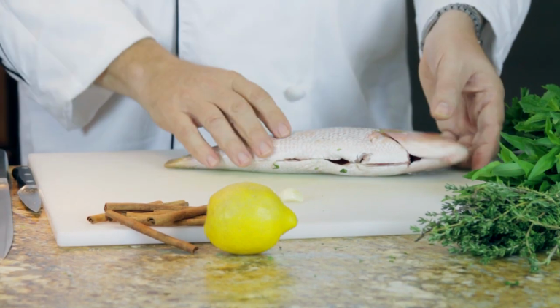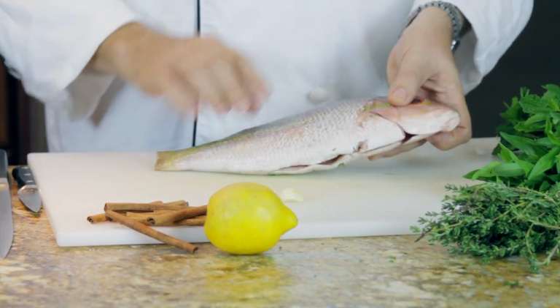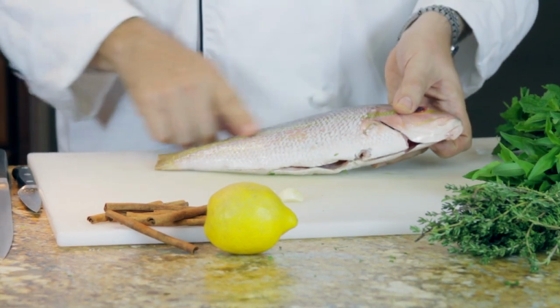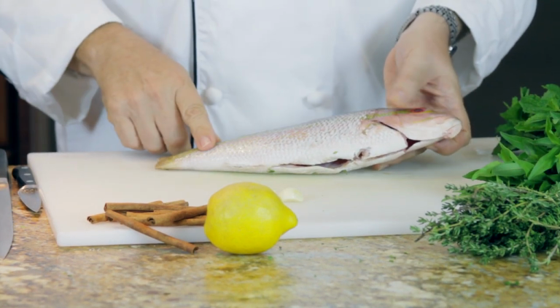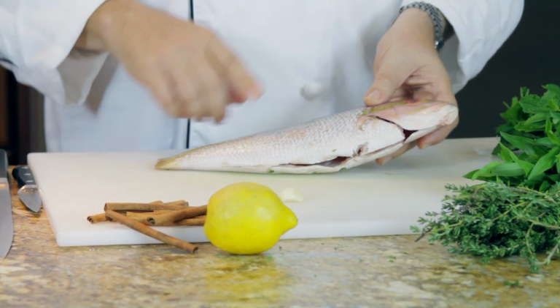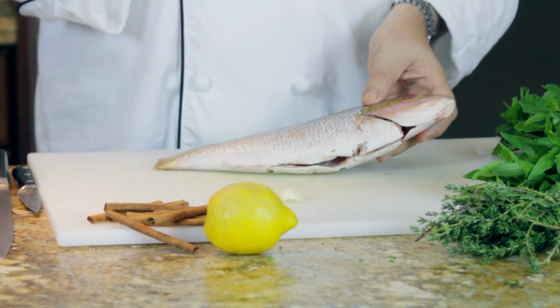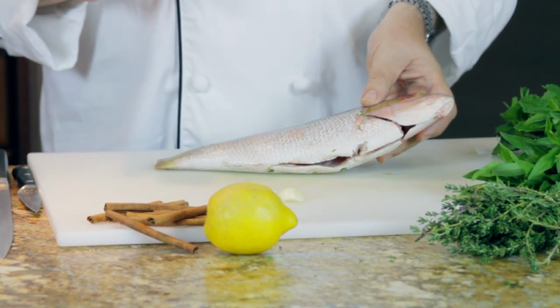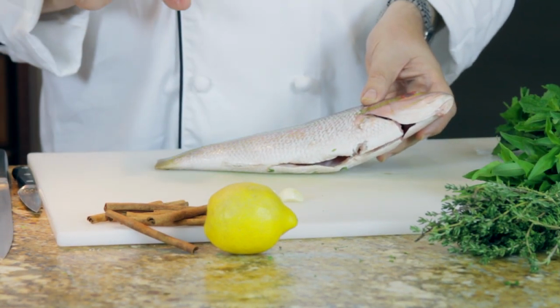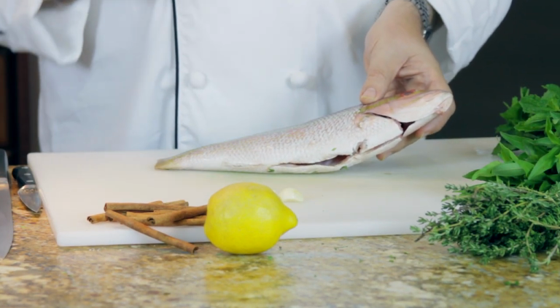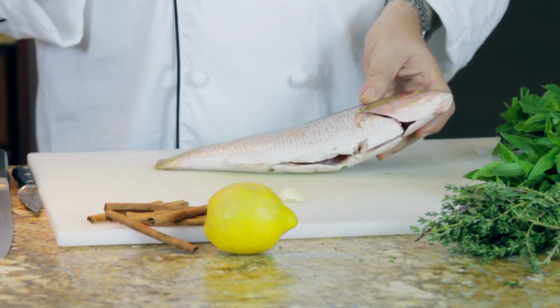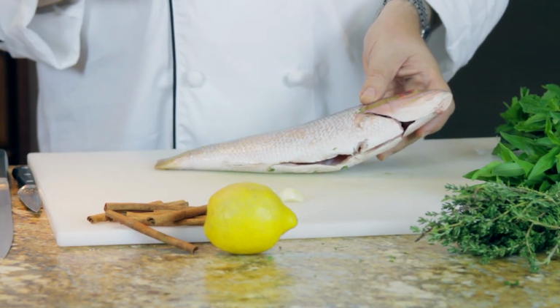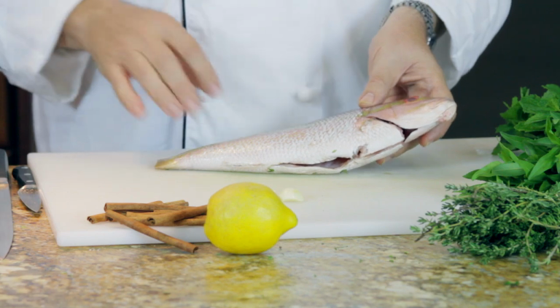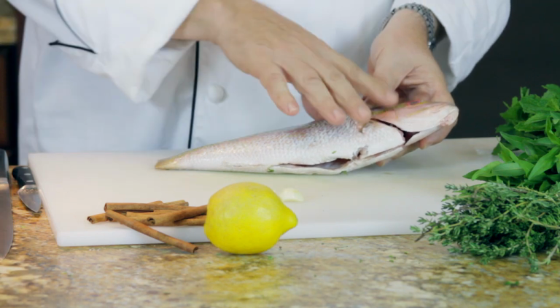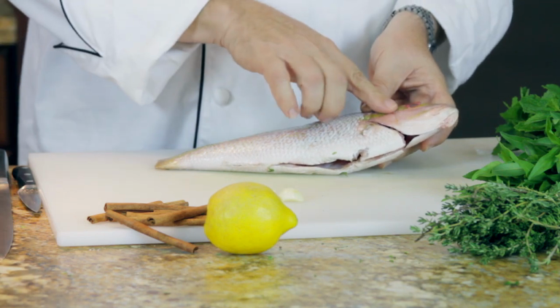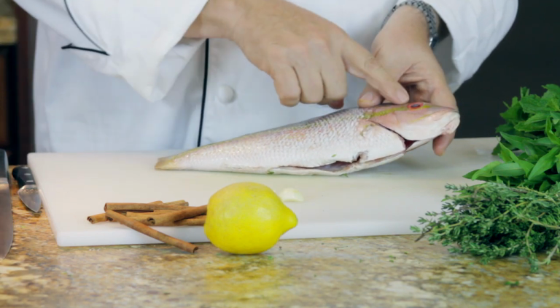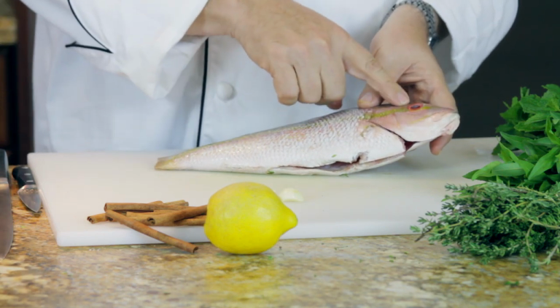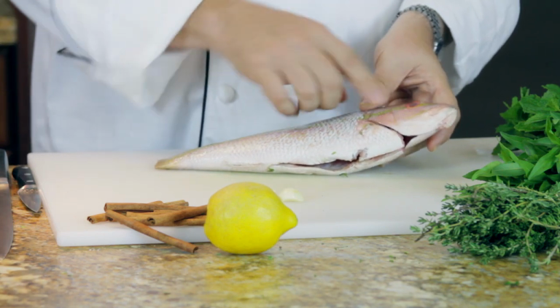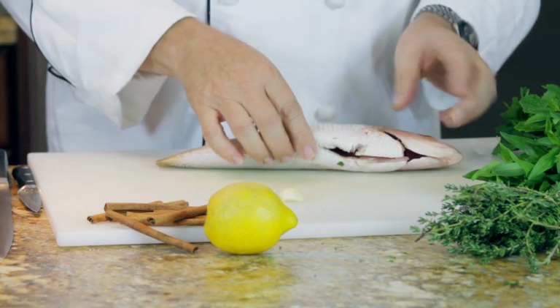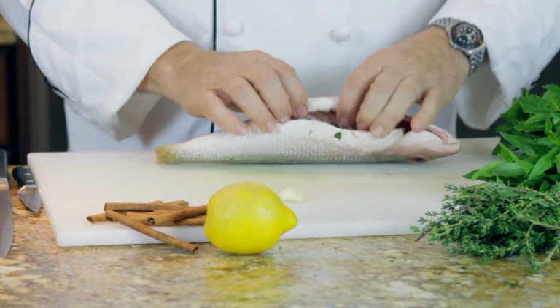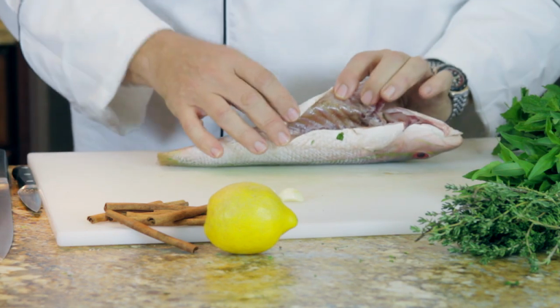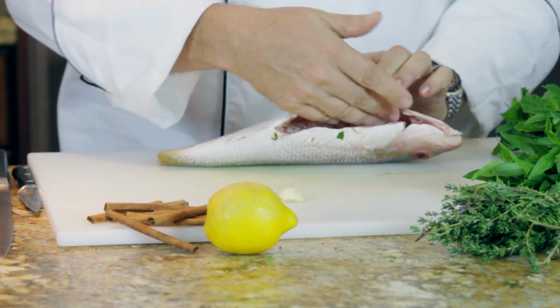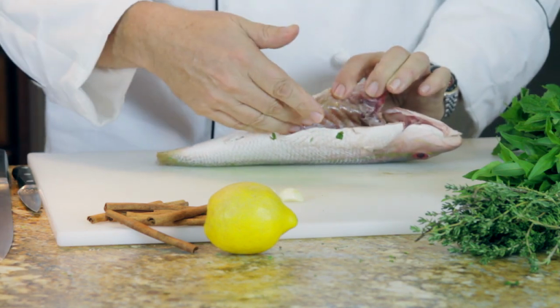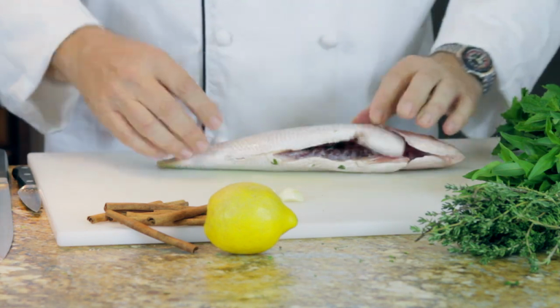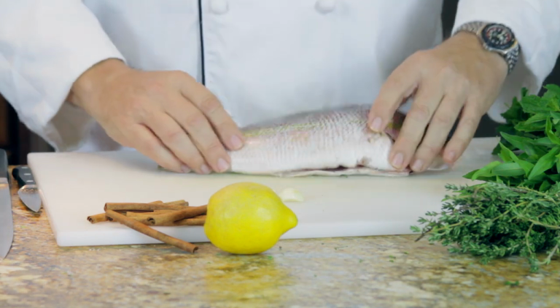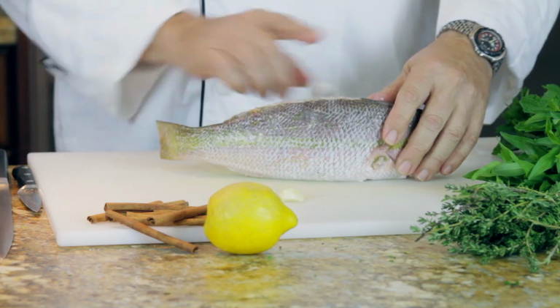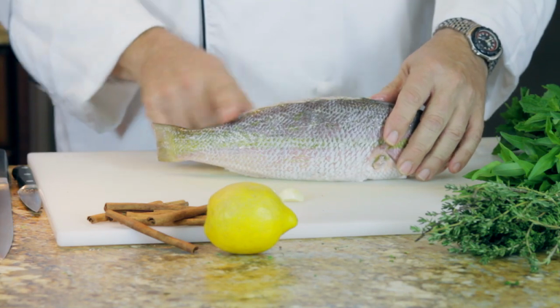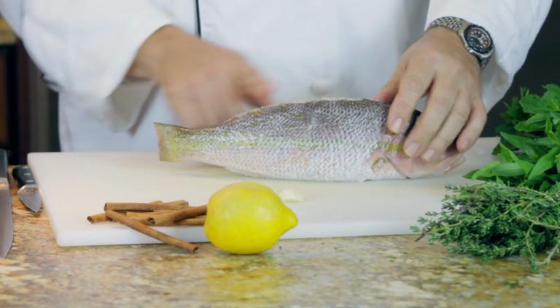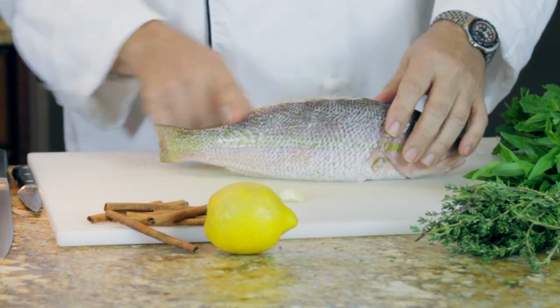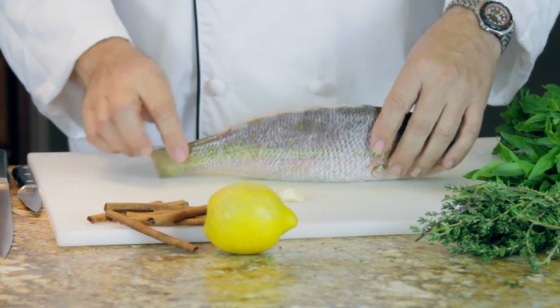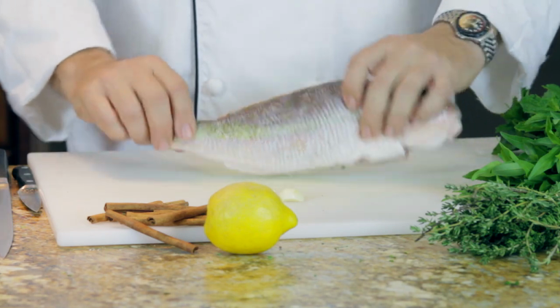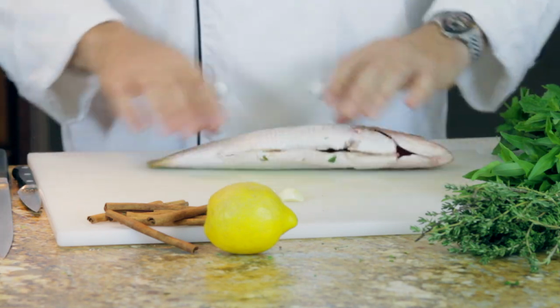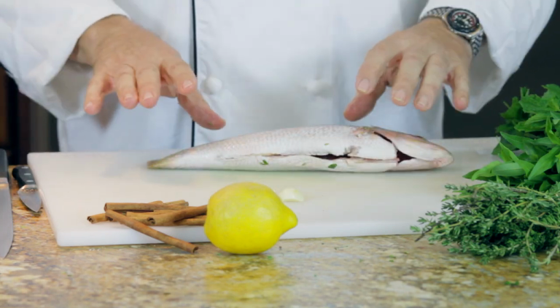This is a yellowtail snapper. First off, you've got to make sure you've got fresh, fresh fish. When looking at fish: clear eye, the gut should be clean in the belly. This has been trimmed — we cut off the fins so it's nice and tight.